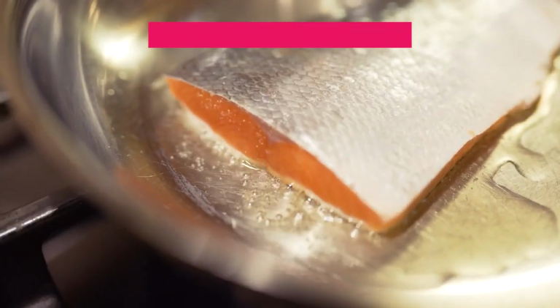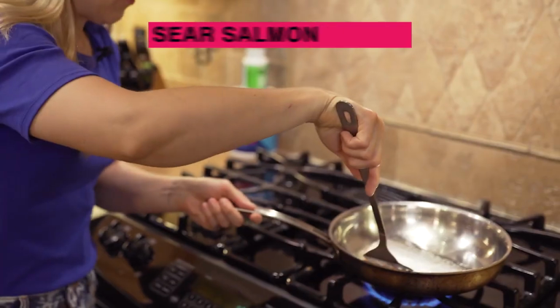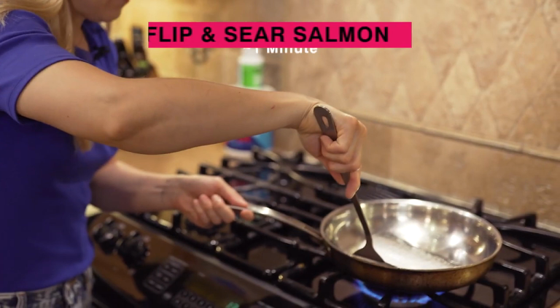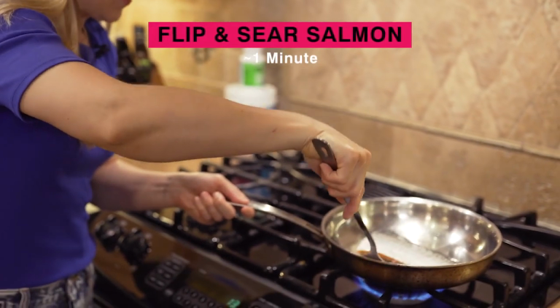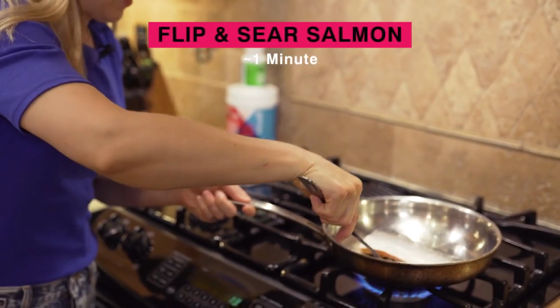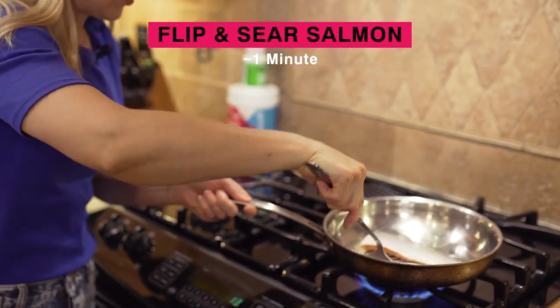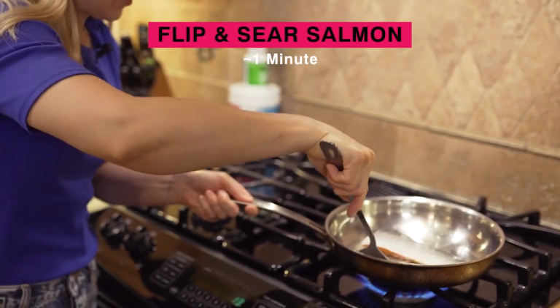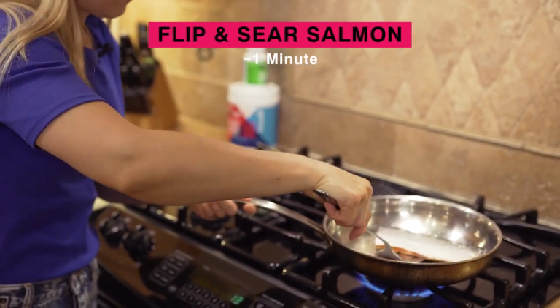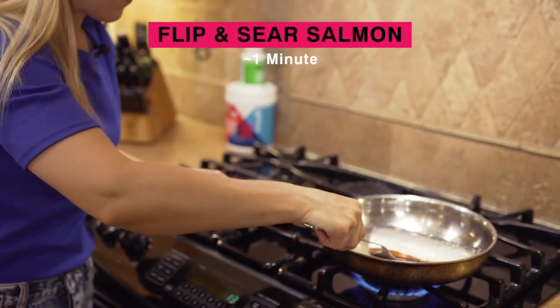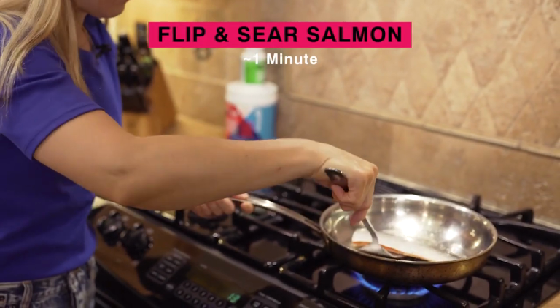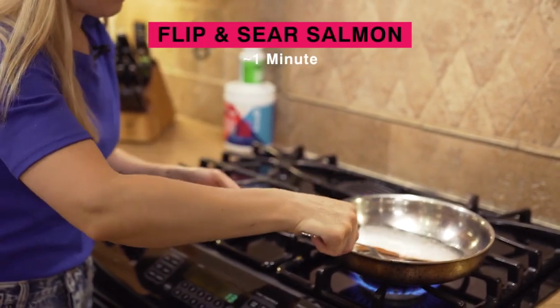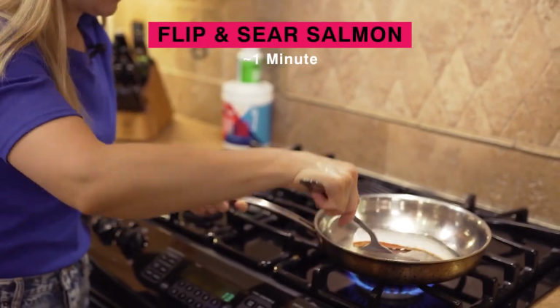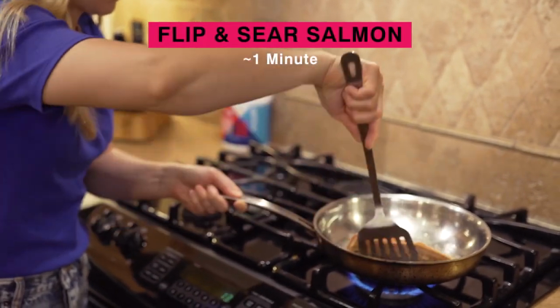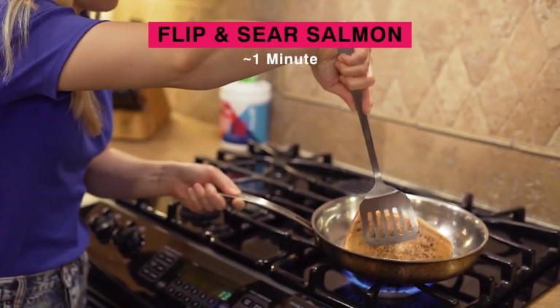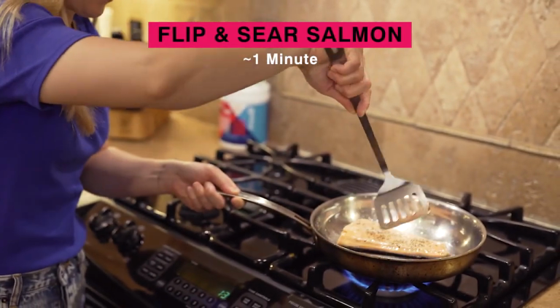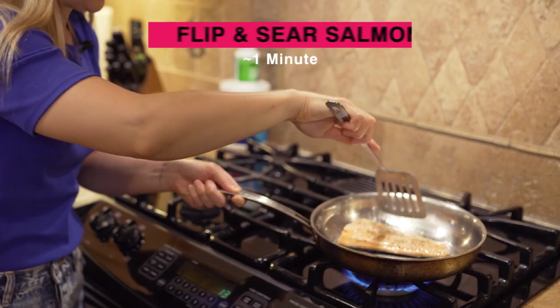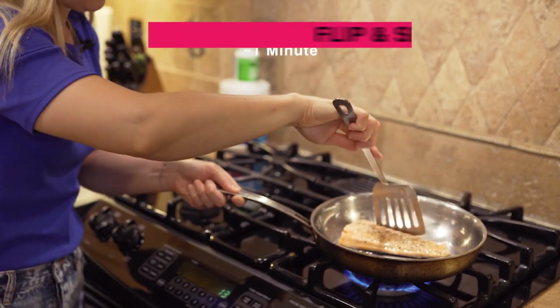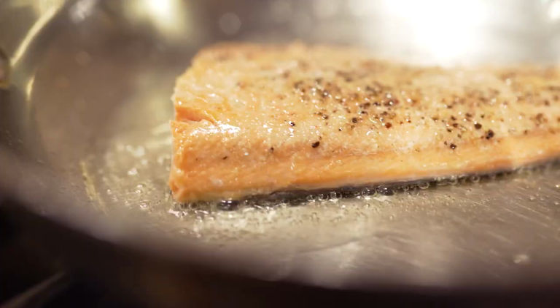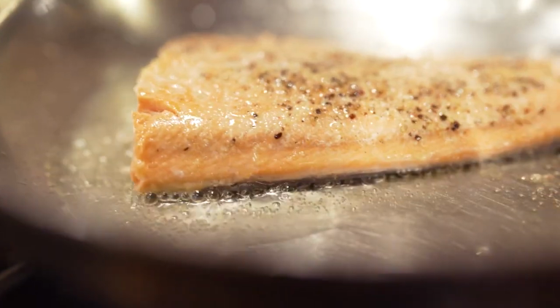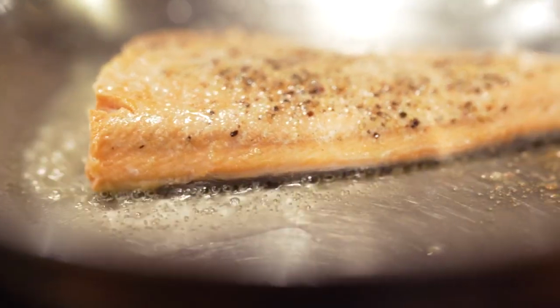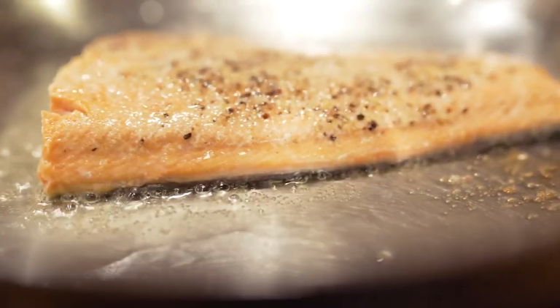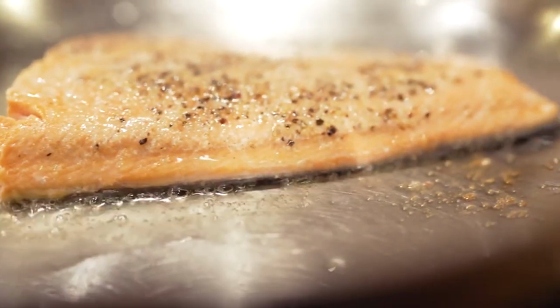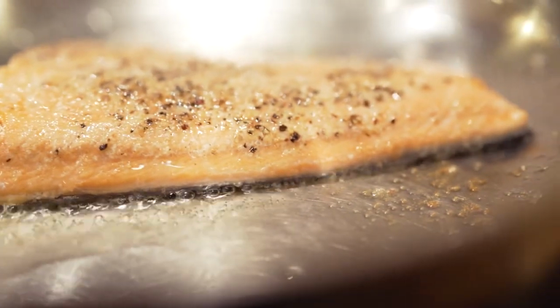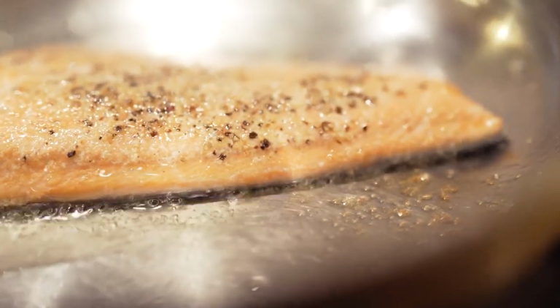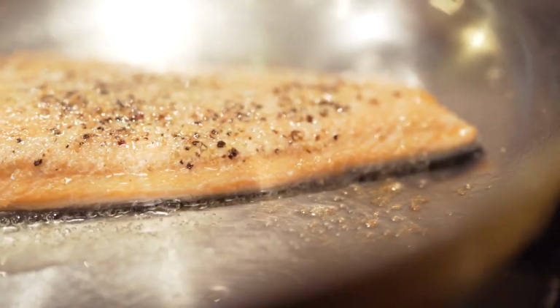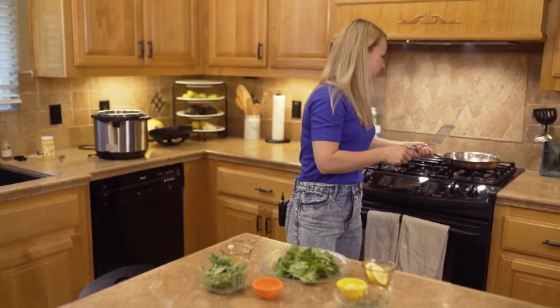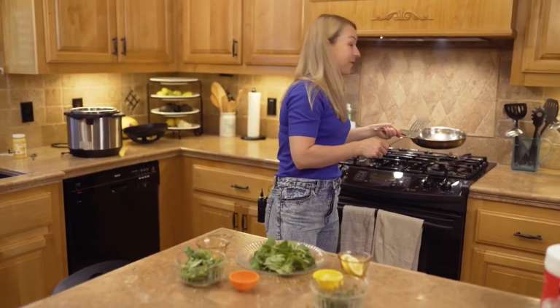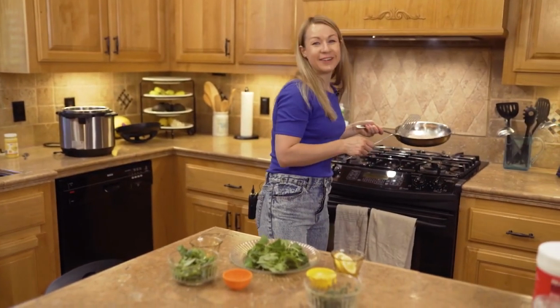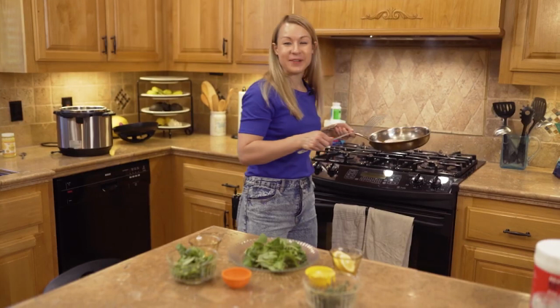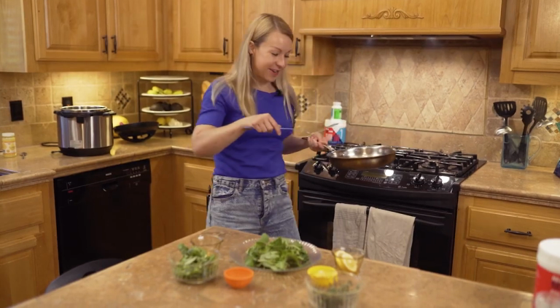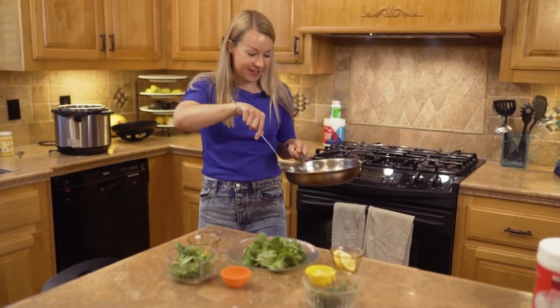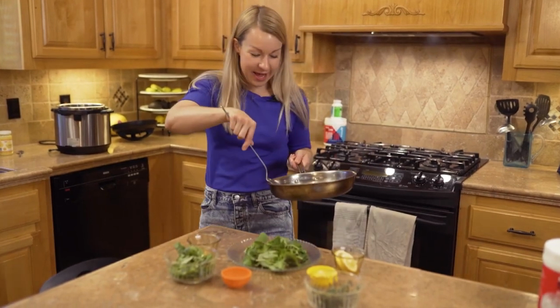We're just going to flip it and let it finish cooking about another minute. Salmon cooks pretty fast. And salmon's done just like that.